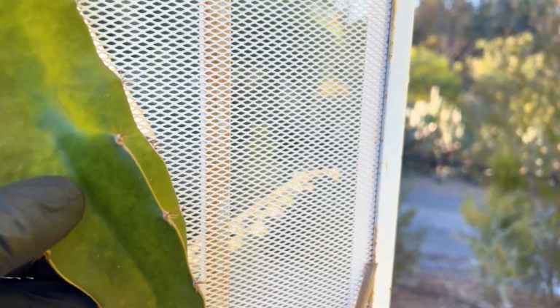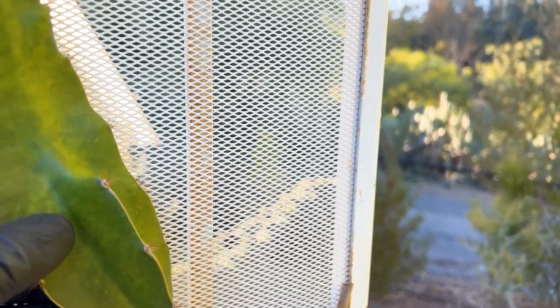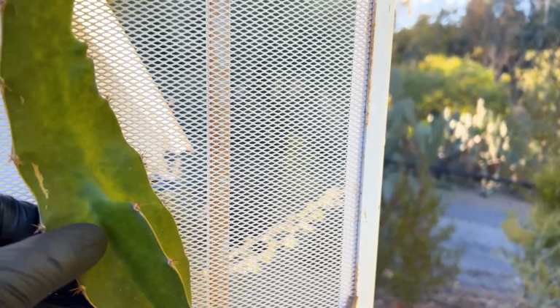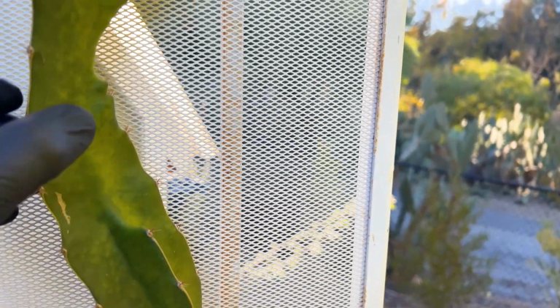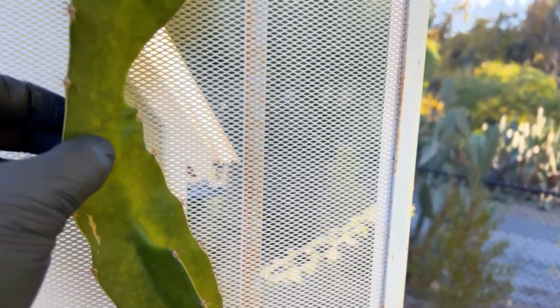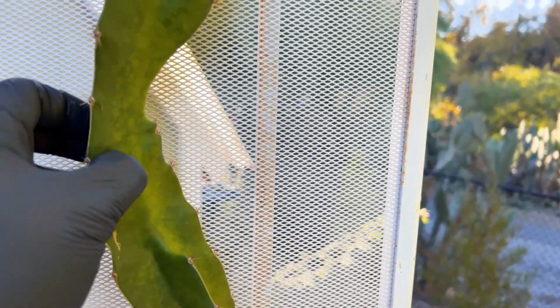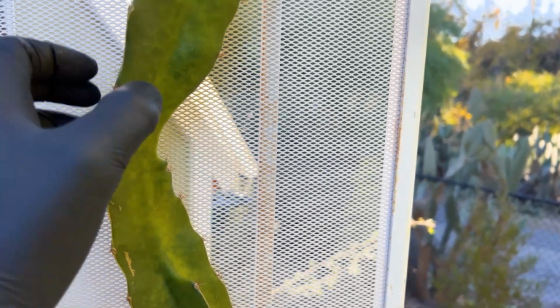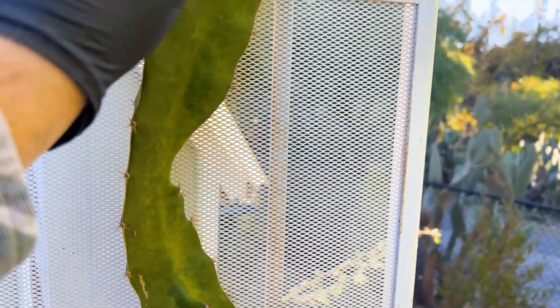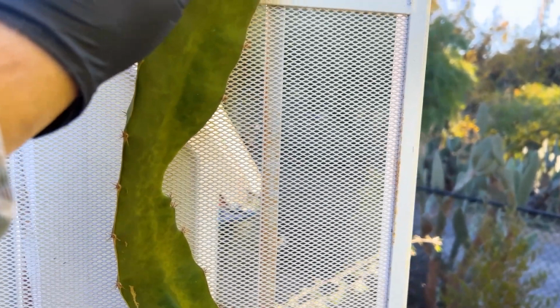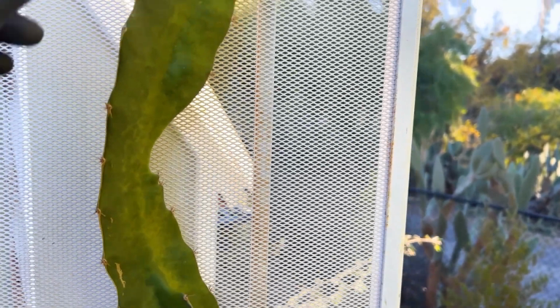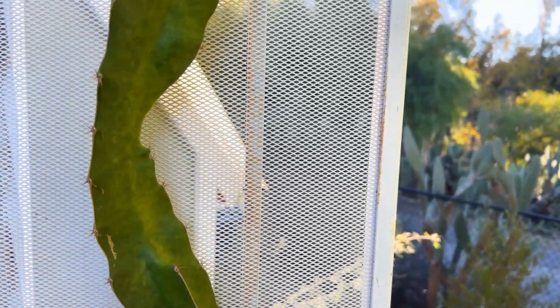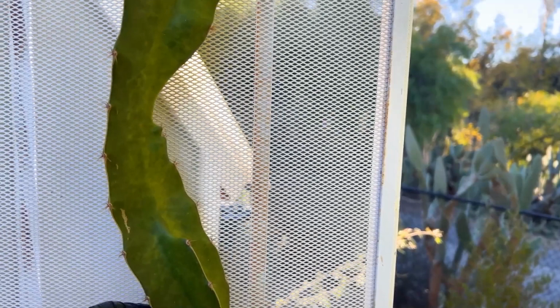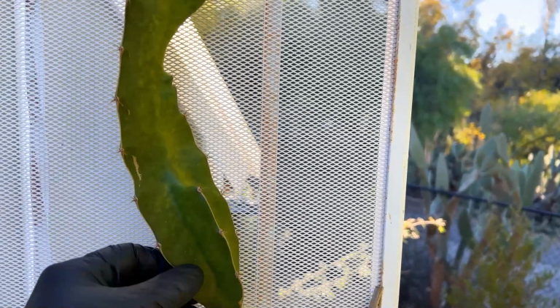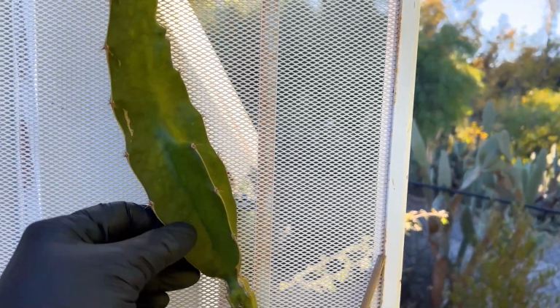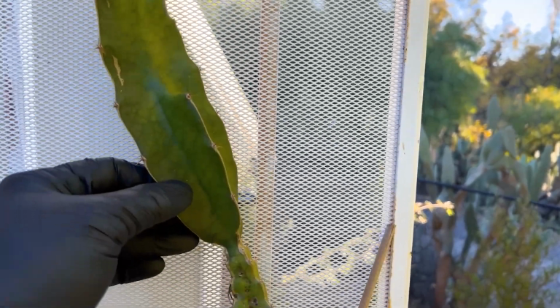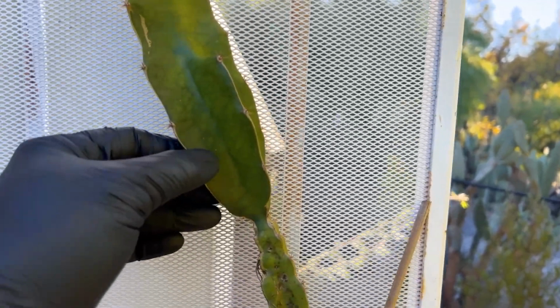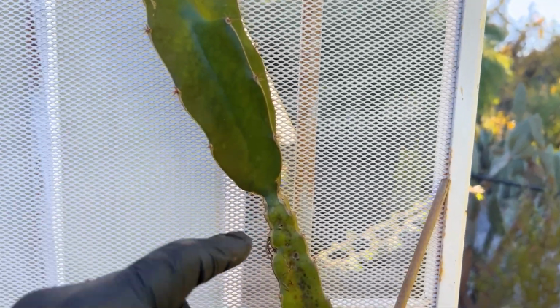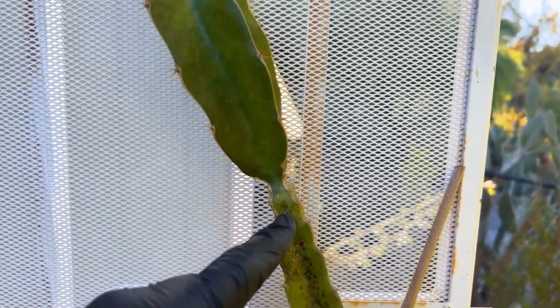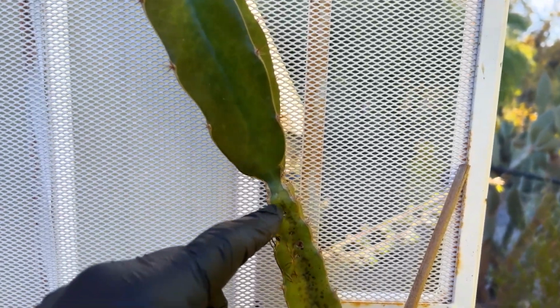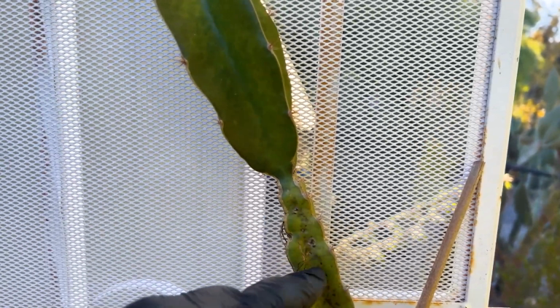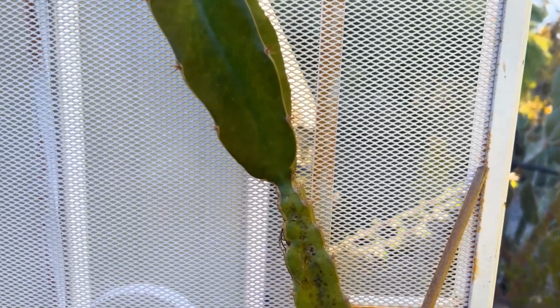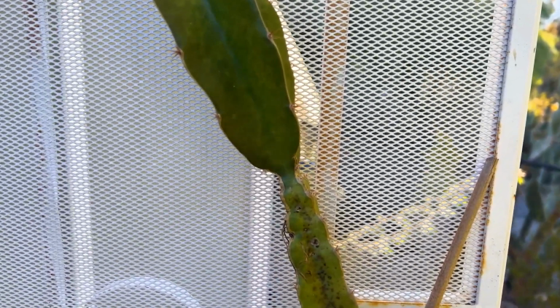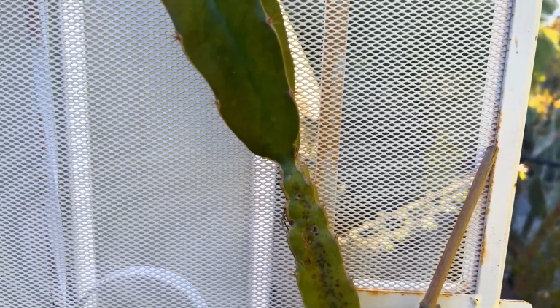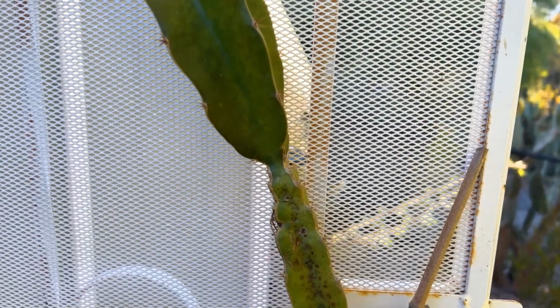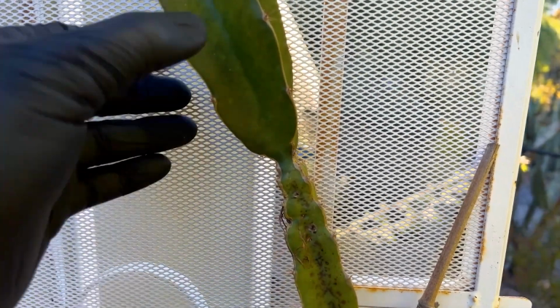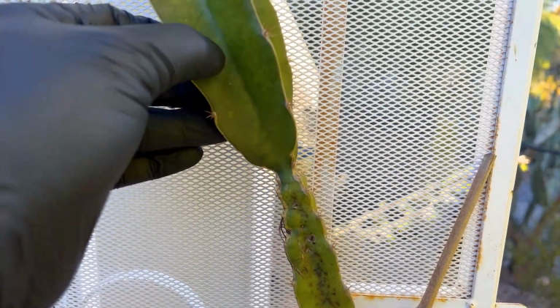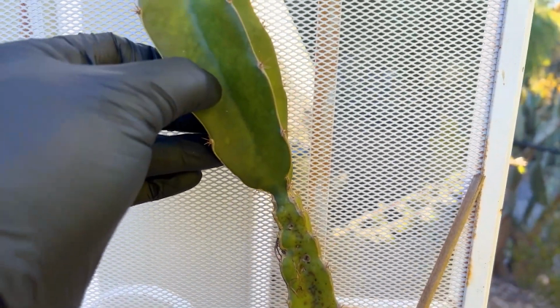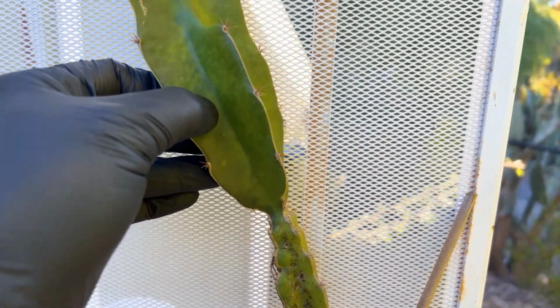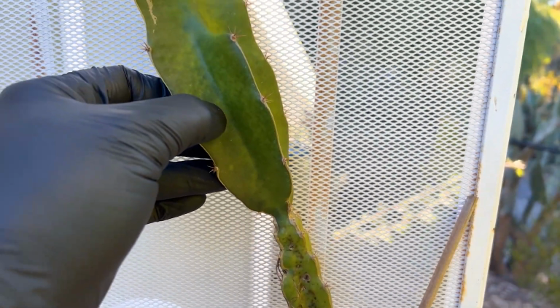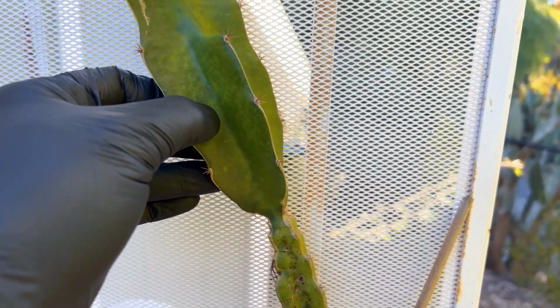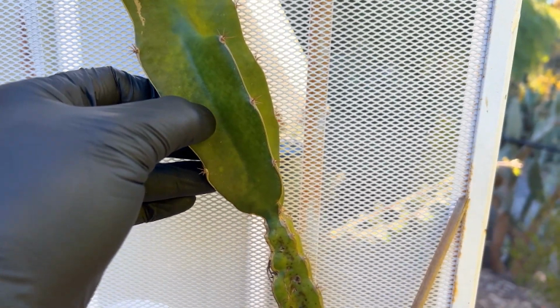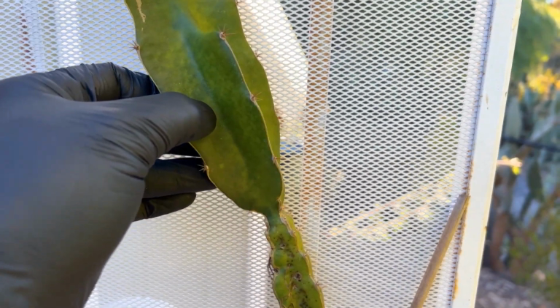So I really want to save this seedling tip graft. I'm going to show you how I'm going to turn this into a flesh to stem cut and hopefully prevent any of this from affecting it in the future. Alright, let's get to work.